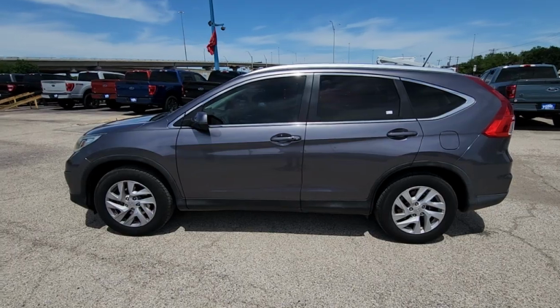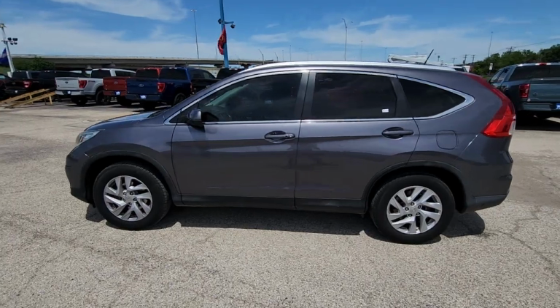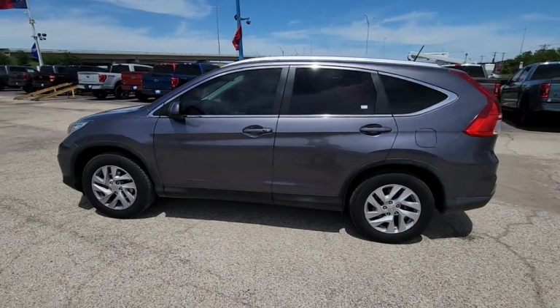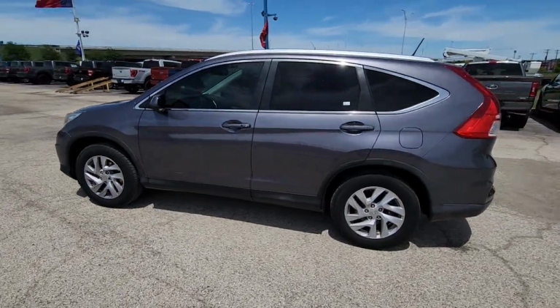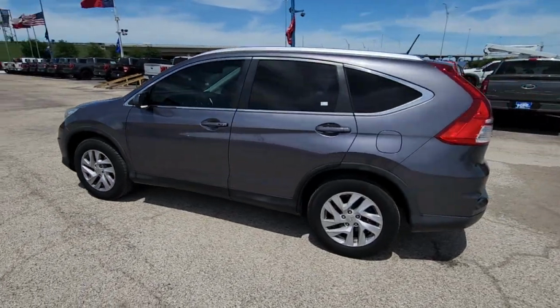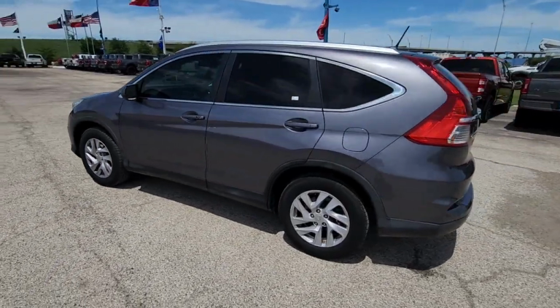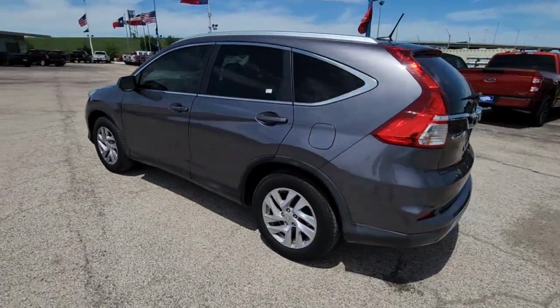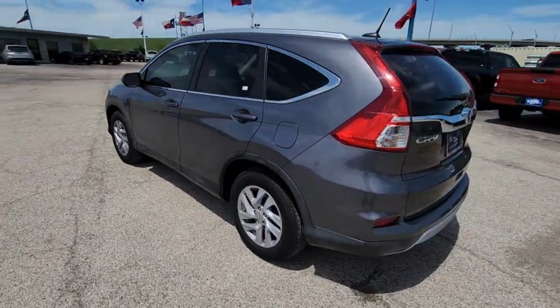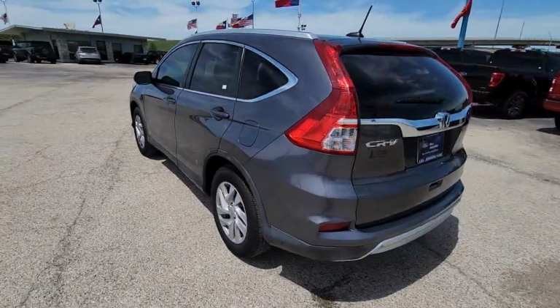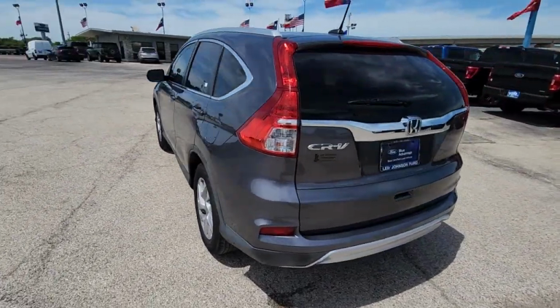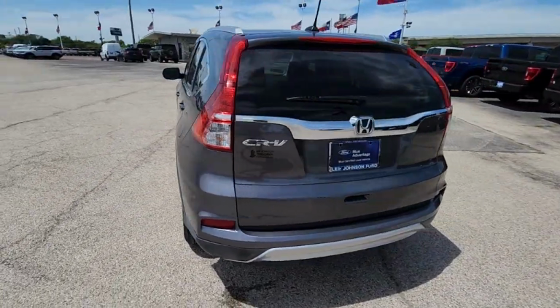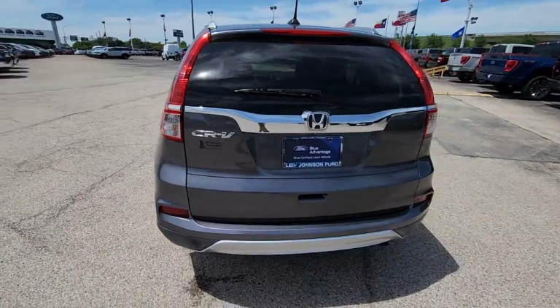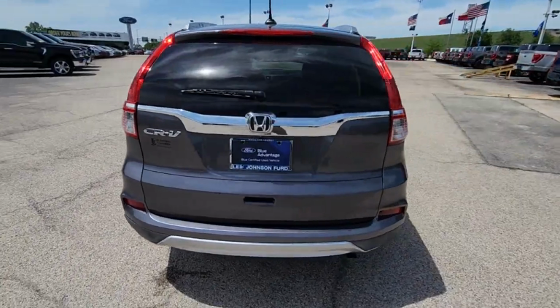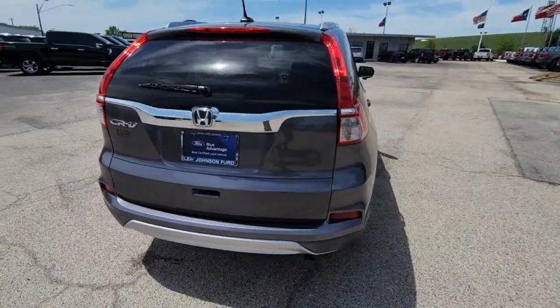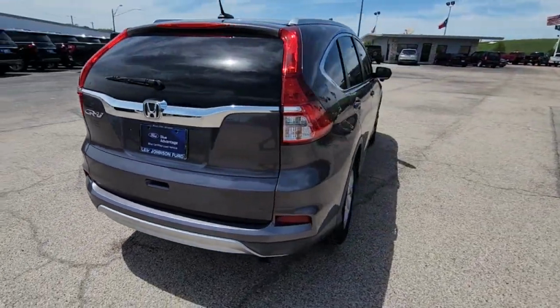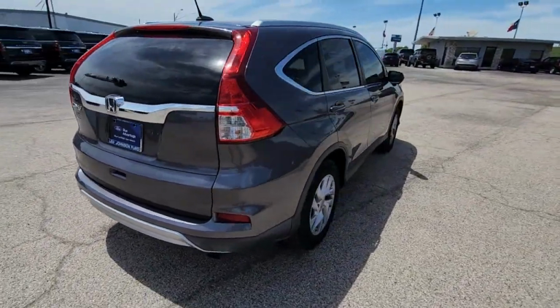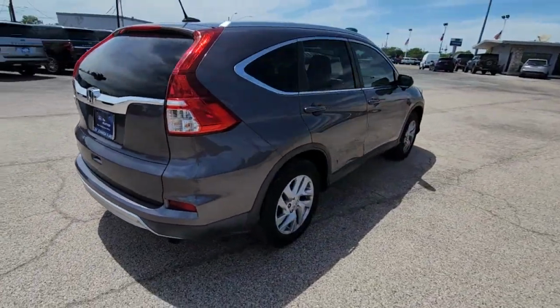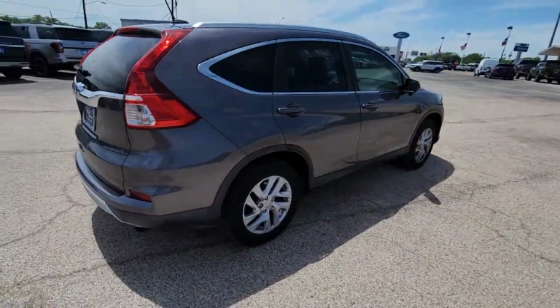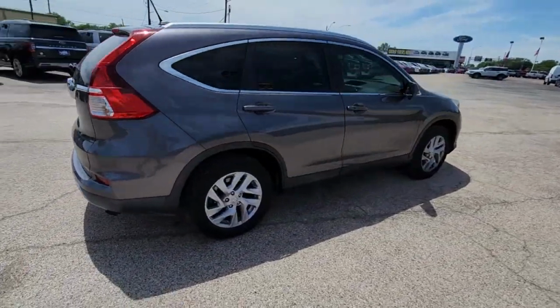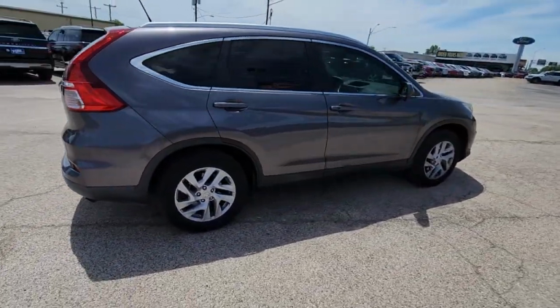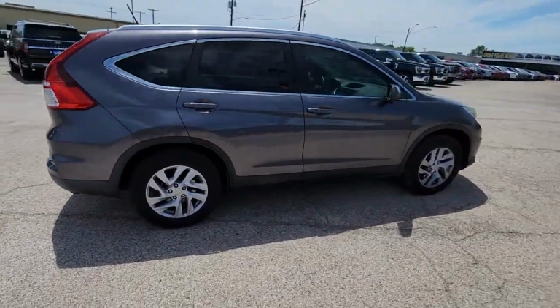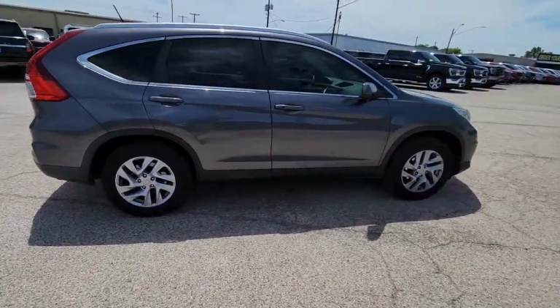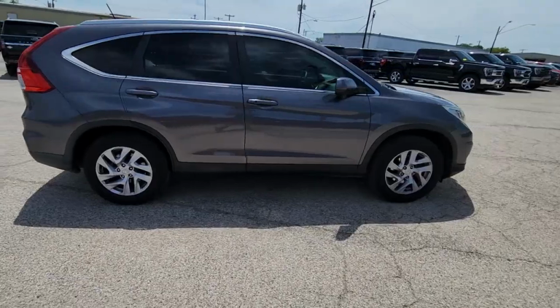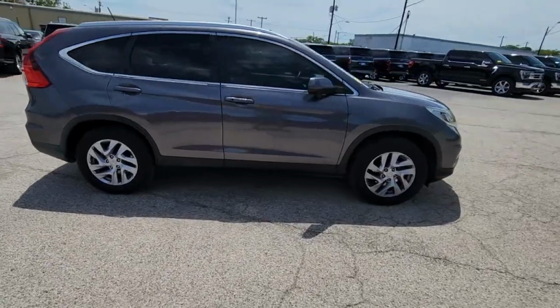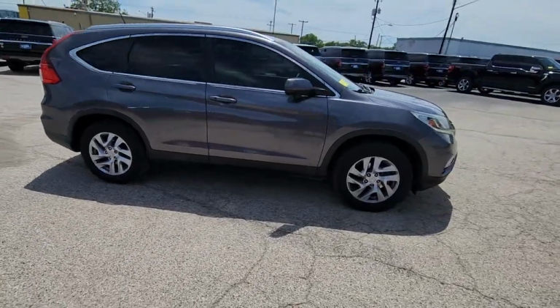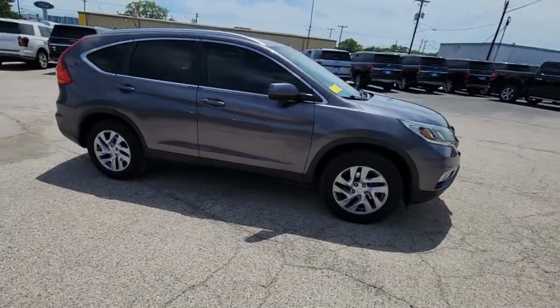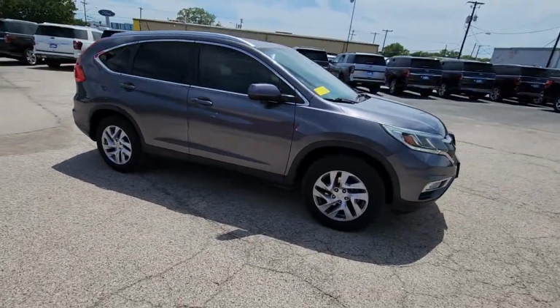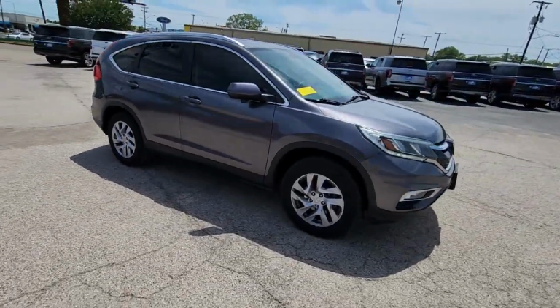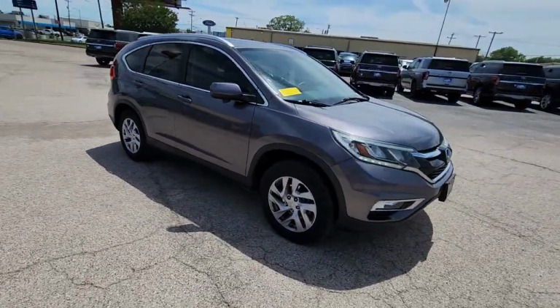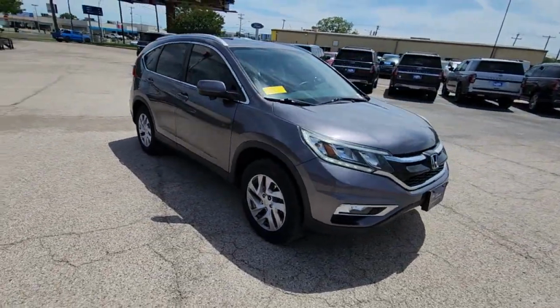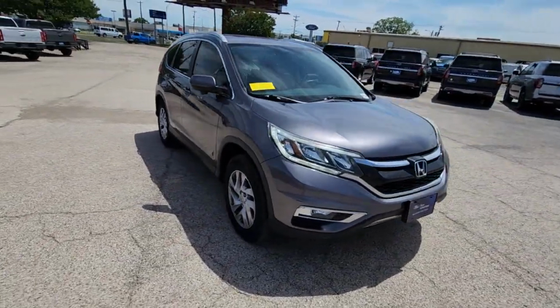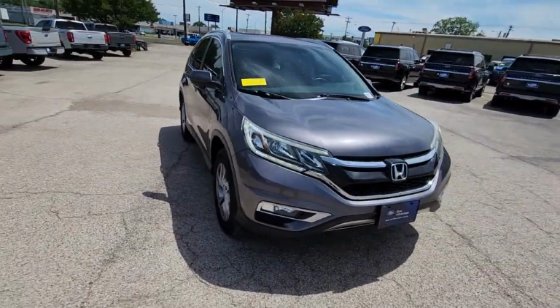Your next car could be the 2015 Honda CR-V. With less than 70,000 miles on the odometer, this vehicle provides excellent value. You'll love the high-end feel and powerful performance of this sleek CR-V.